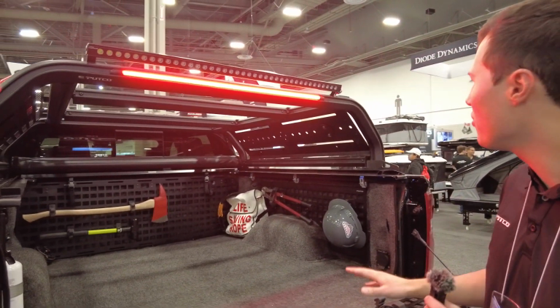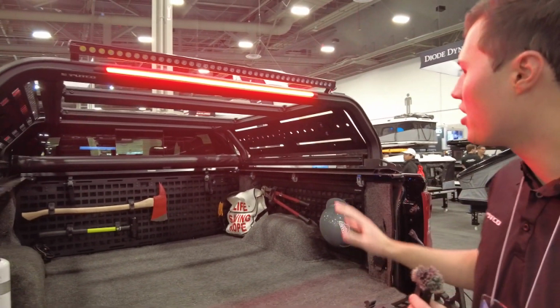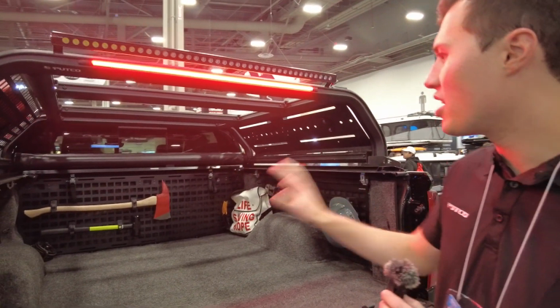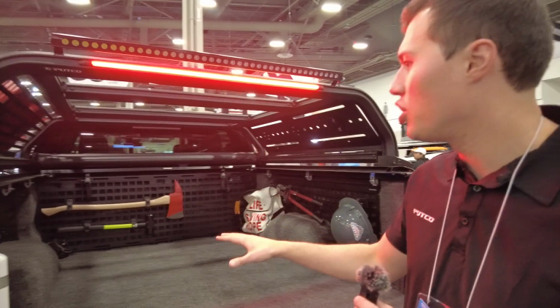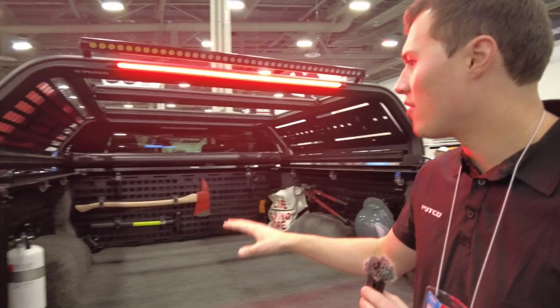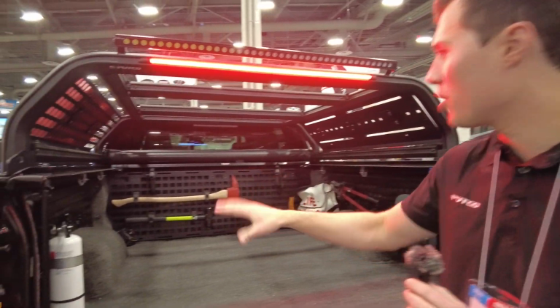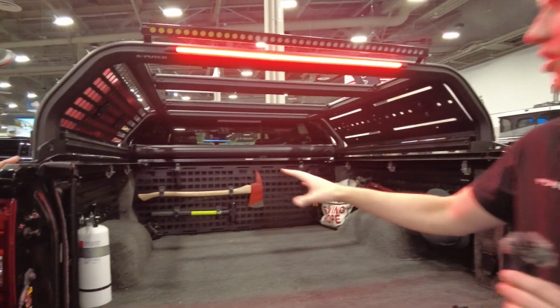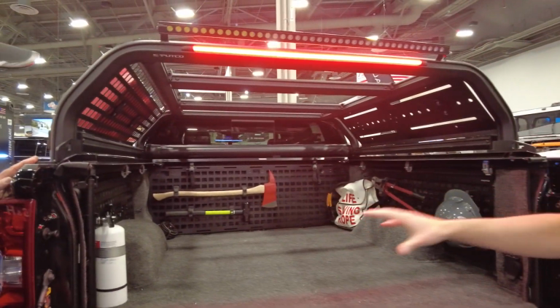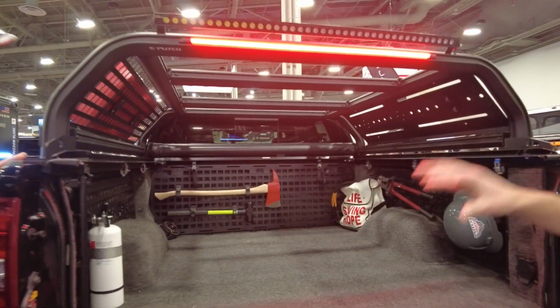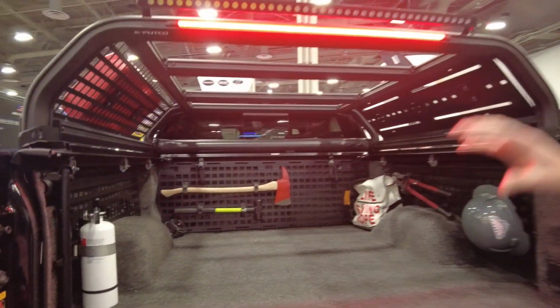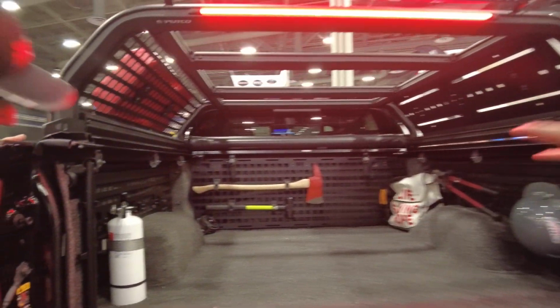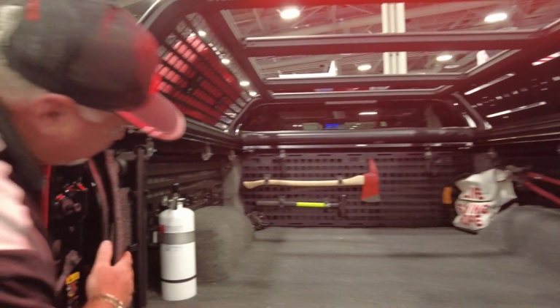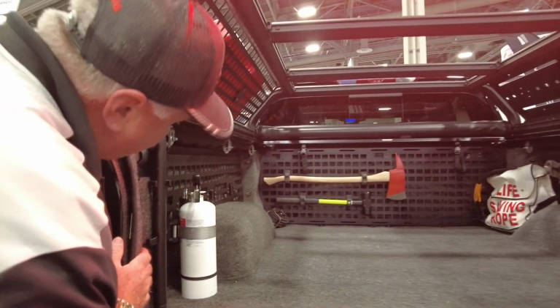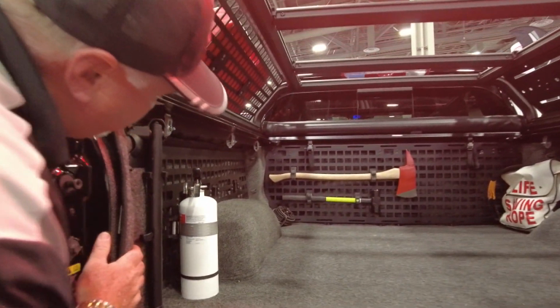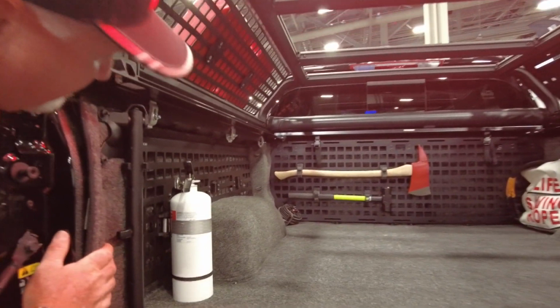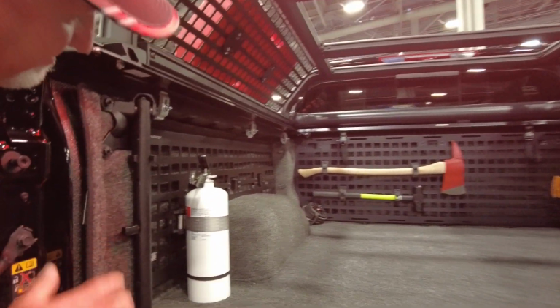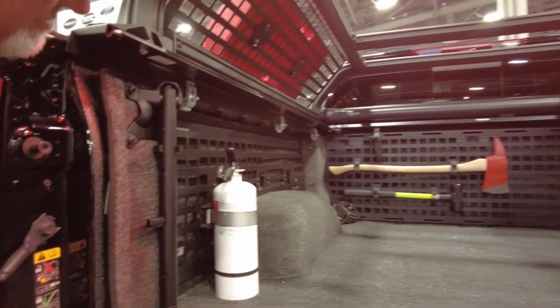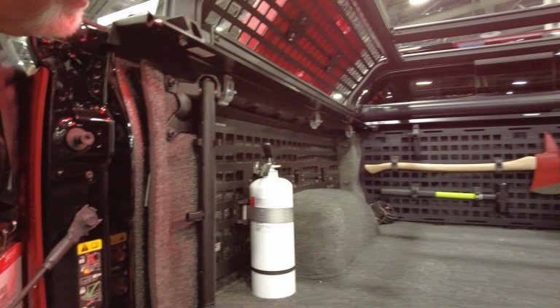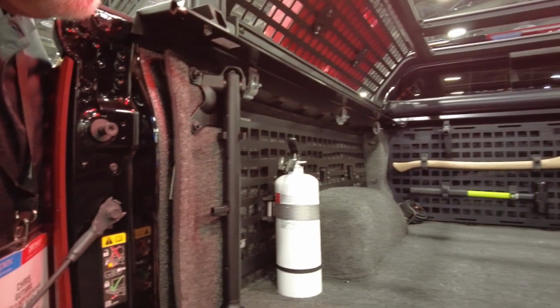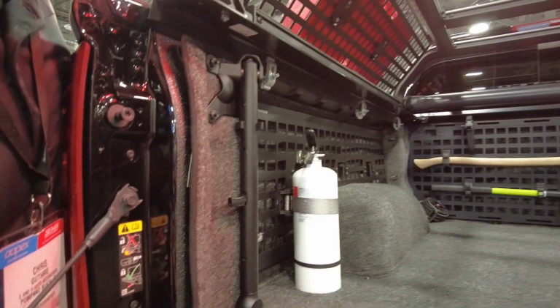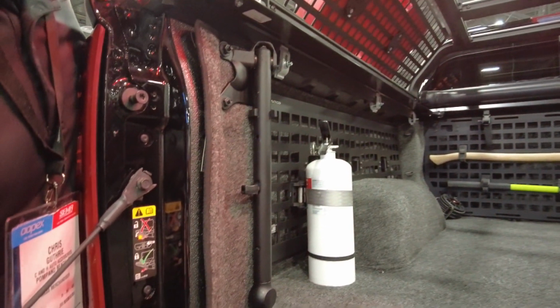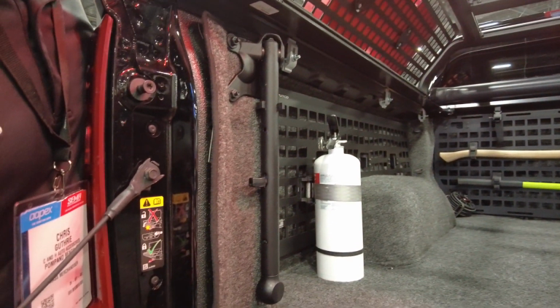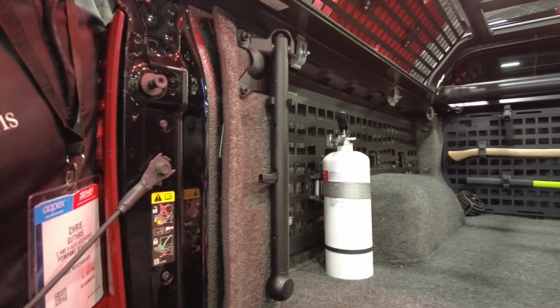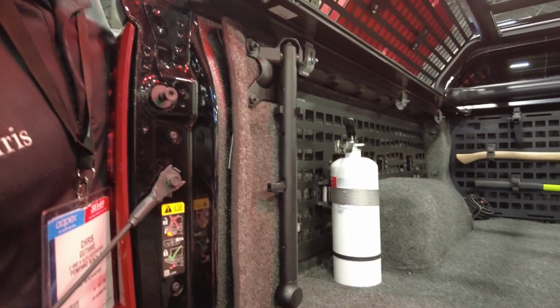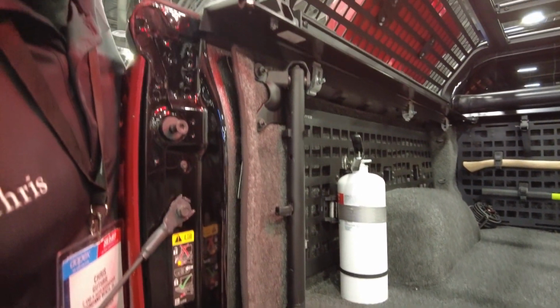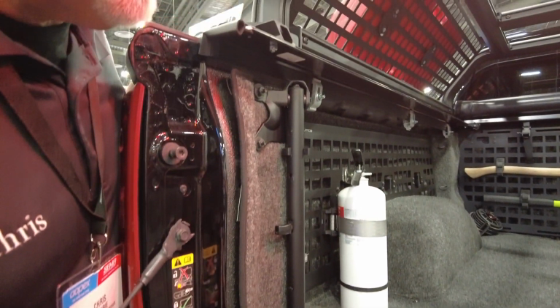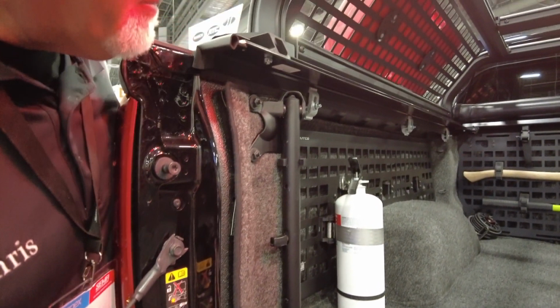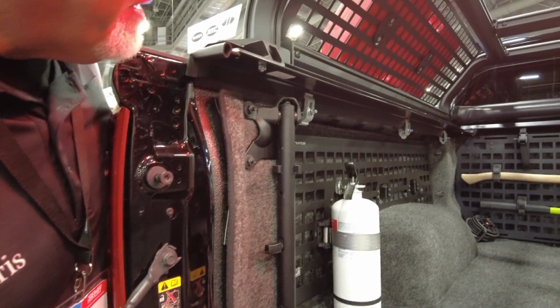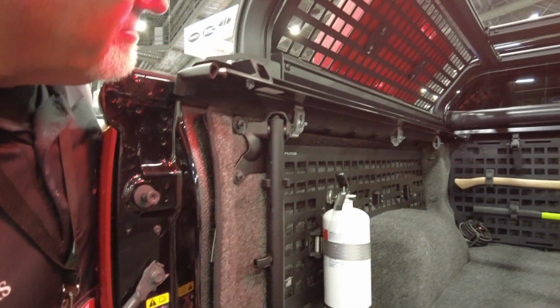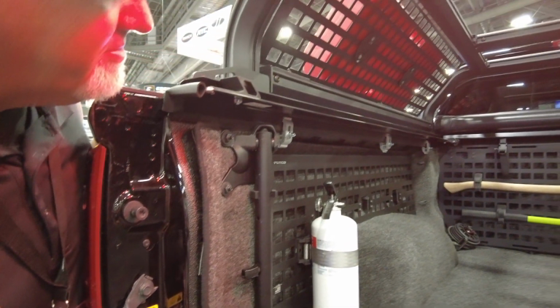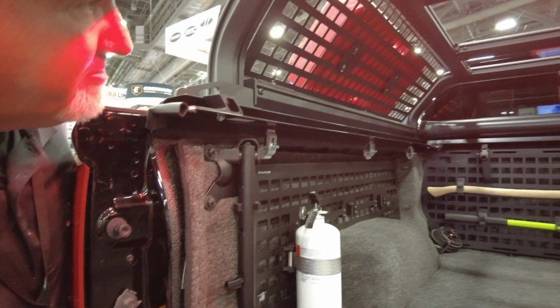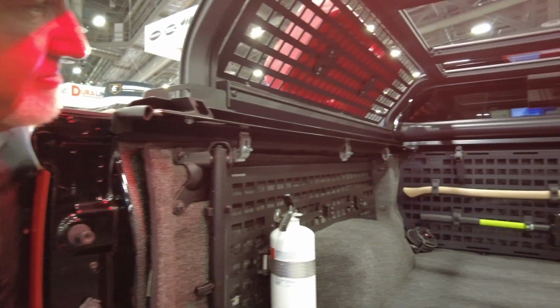Moving on, inside the bed we have our MOLLE paneling — all-aluminum bolt-on MOLLE panels. Utilizing only factory bolt holes and locations, and leaving all factory tie-downs and light locations intact.